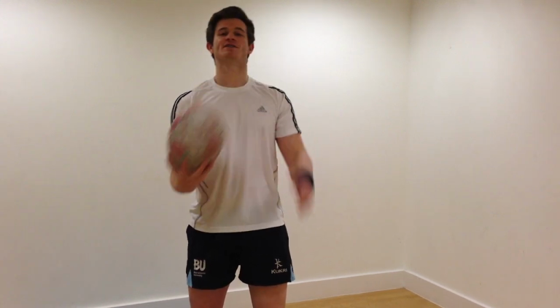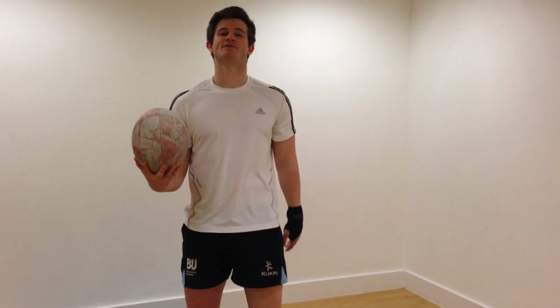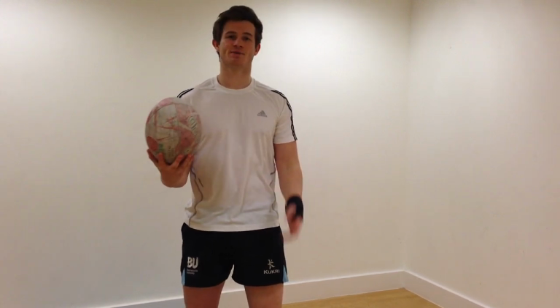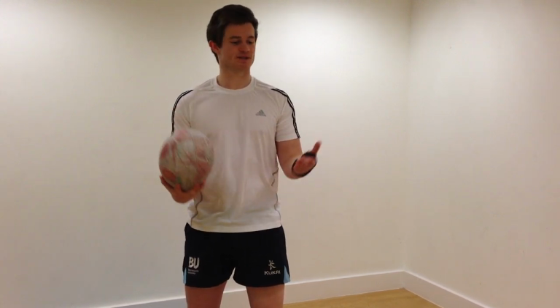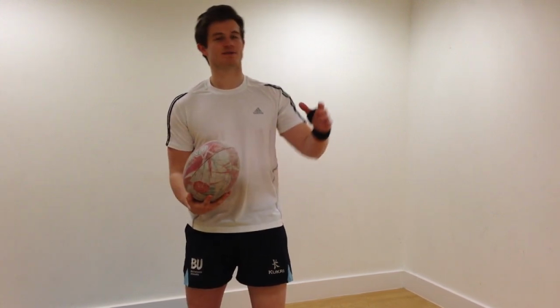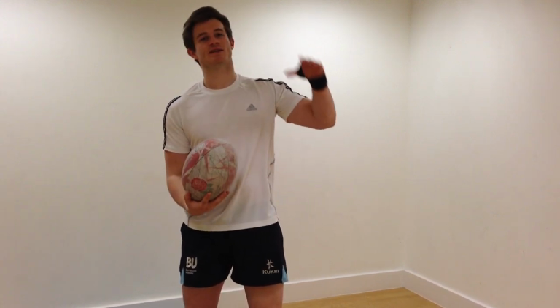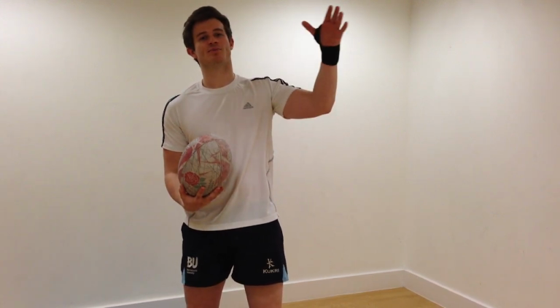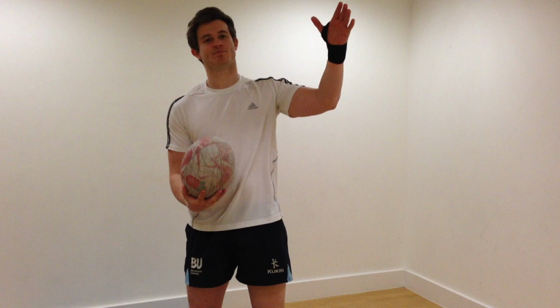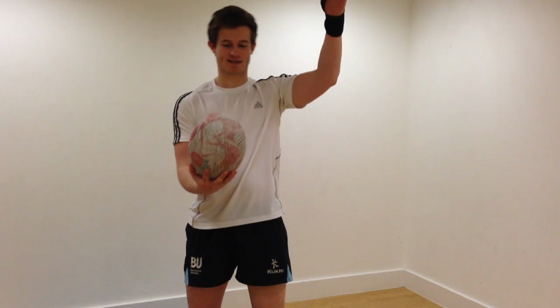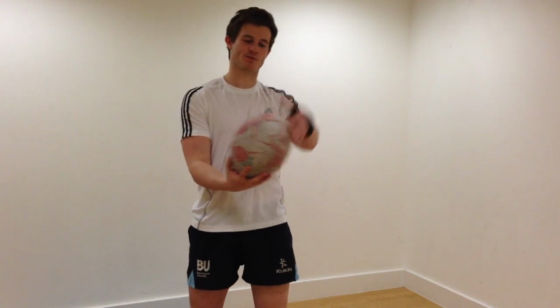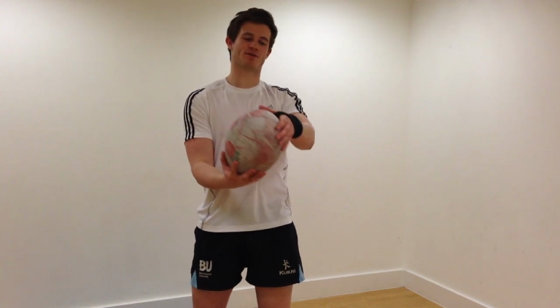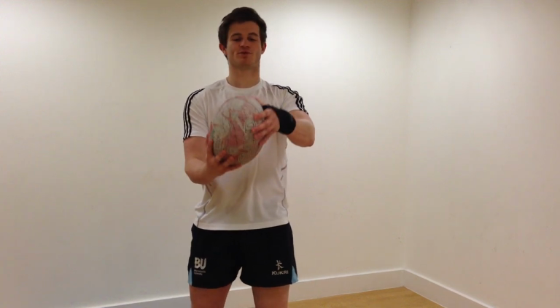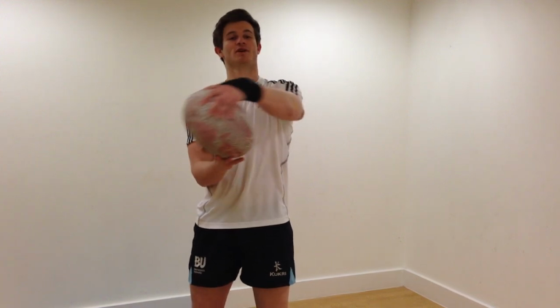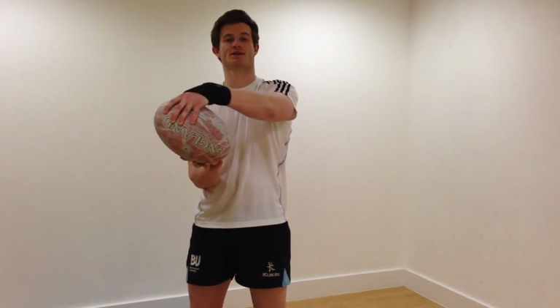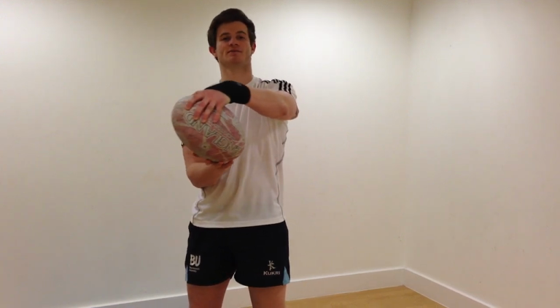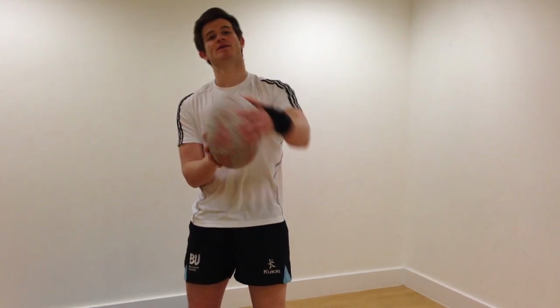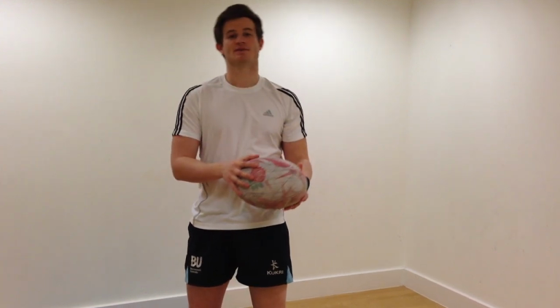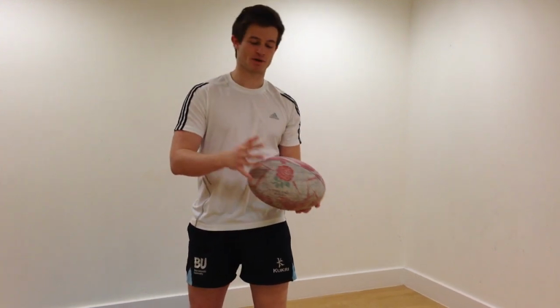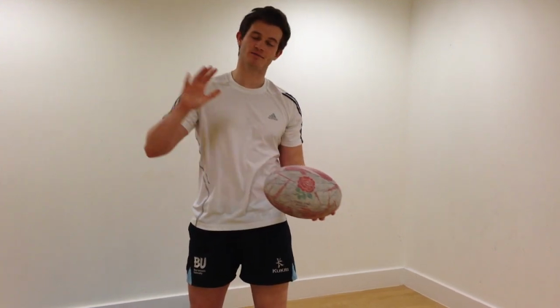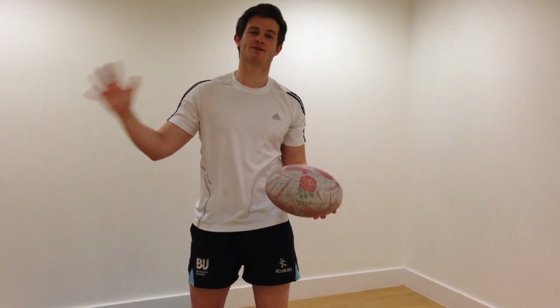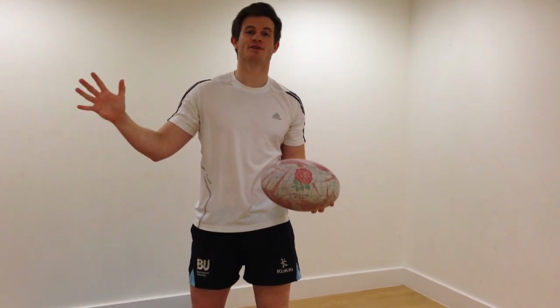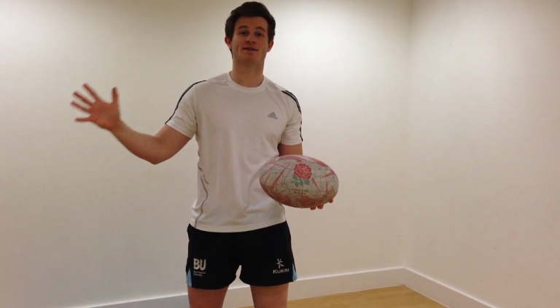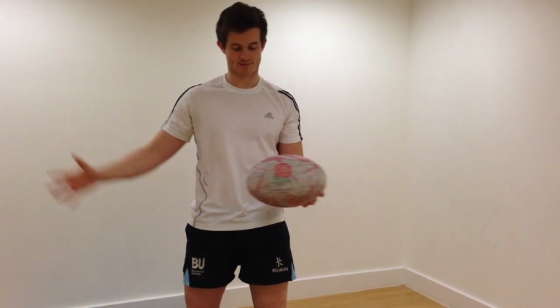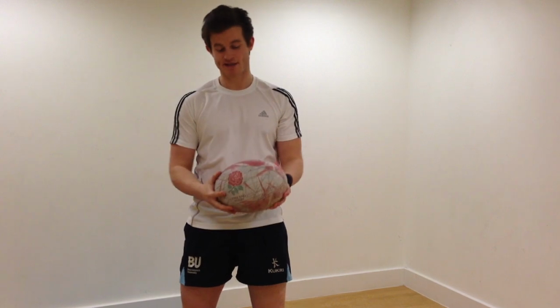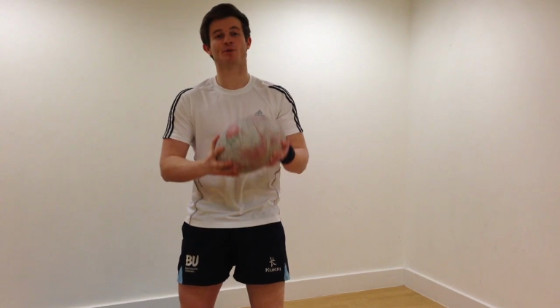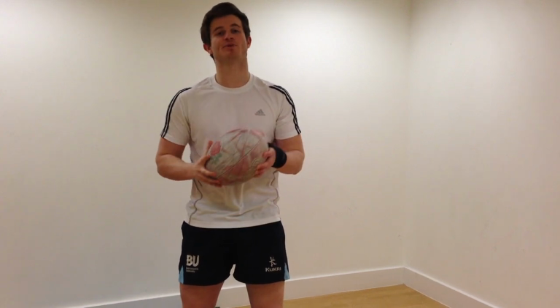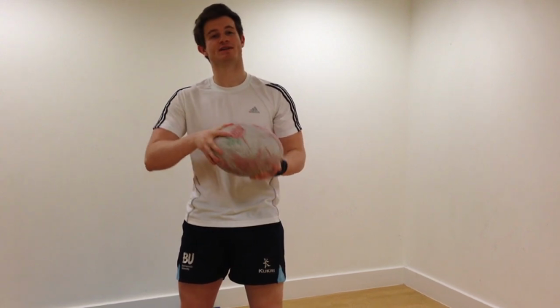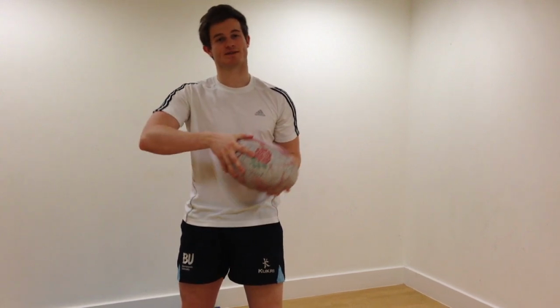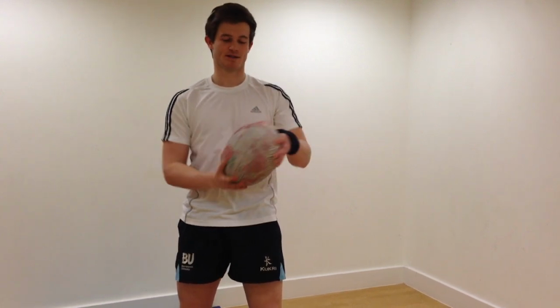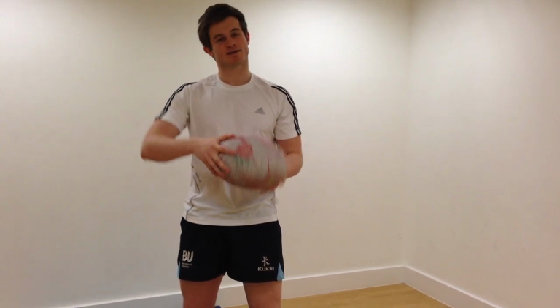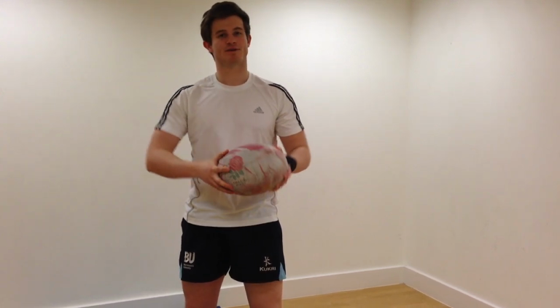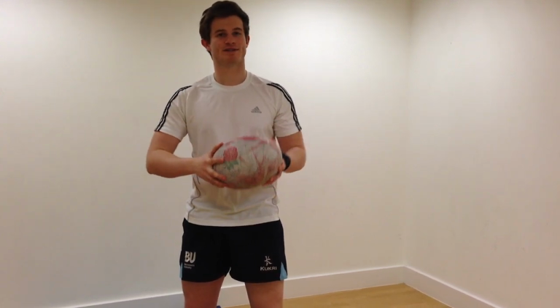First things first, what you're going to do is take your top hand and place it at the top of the rugby ball like so. Then get your dominant hand and place it at the bottom of the ball like this. Very easy.